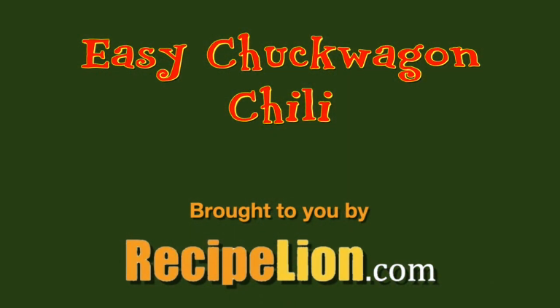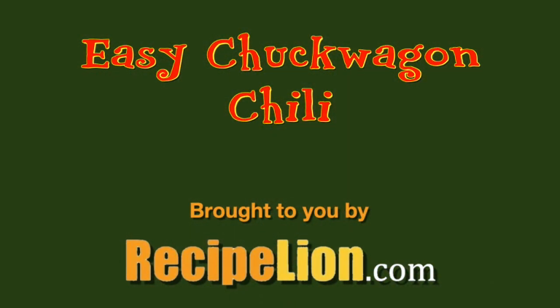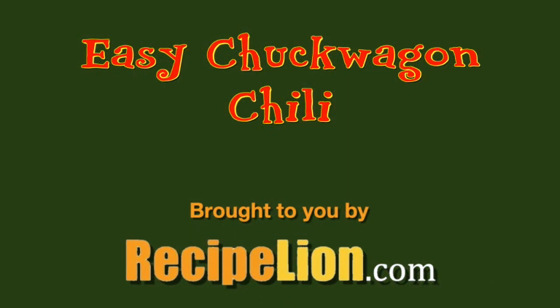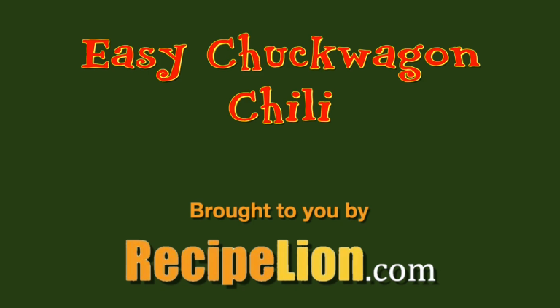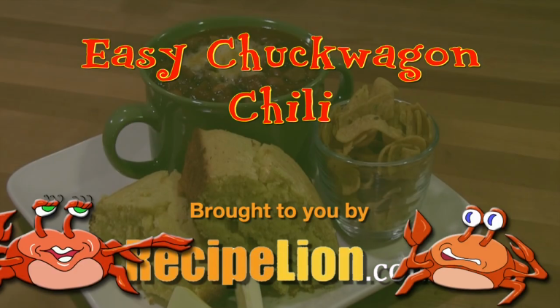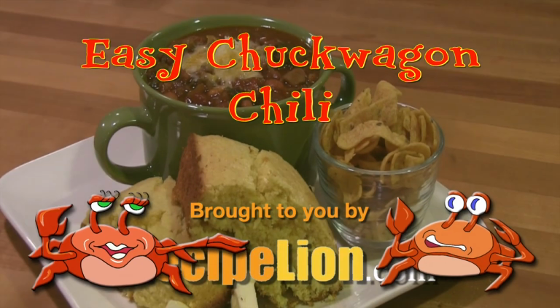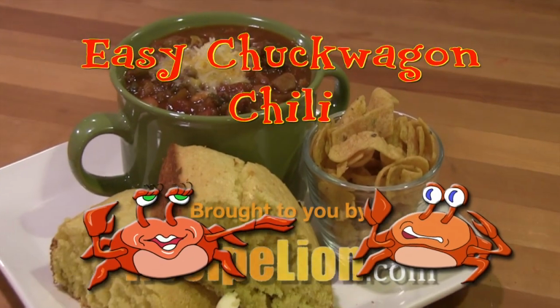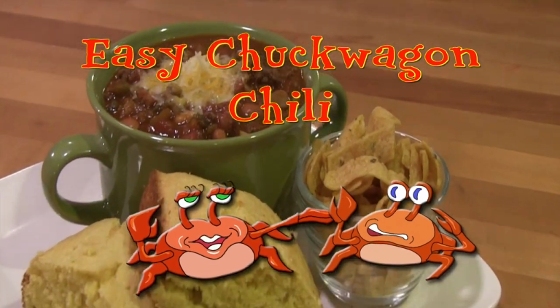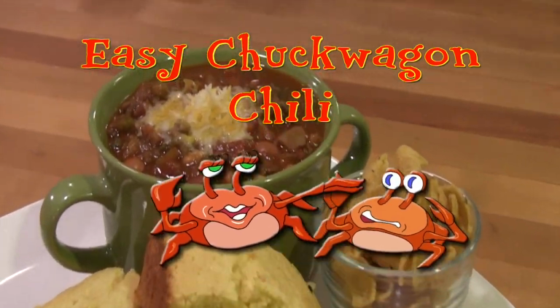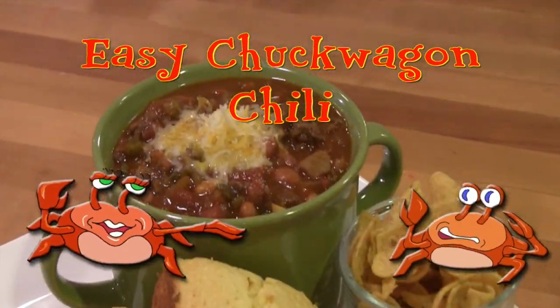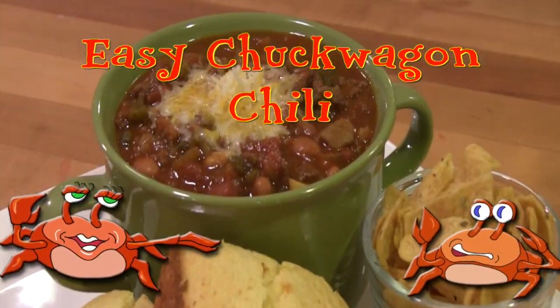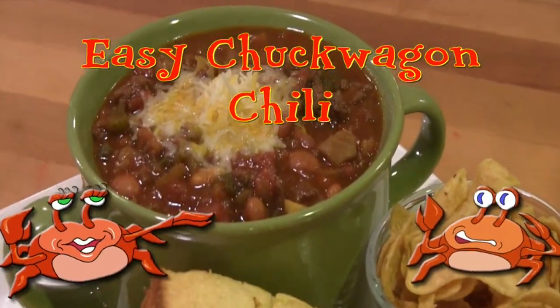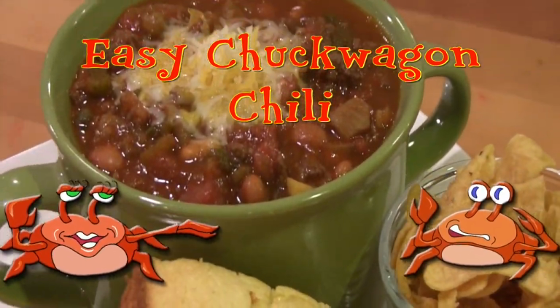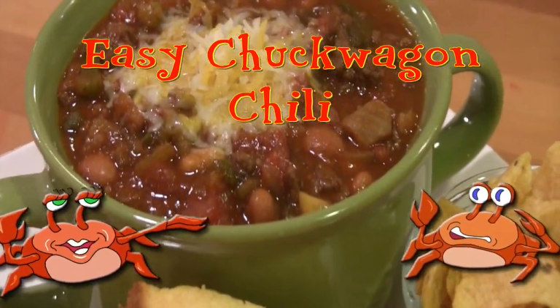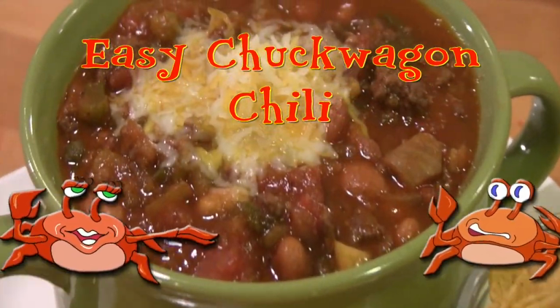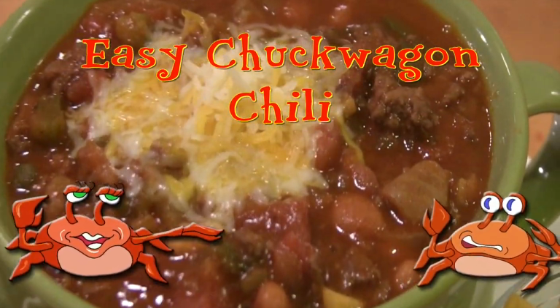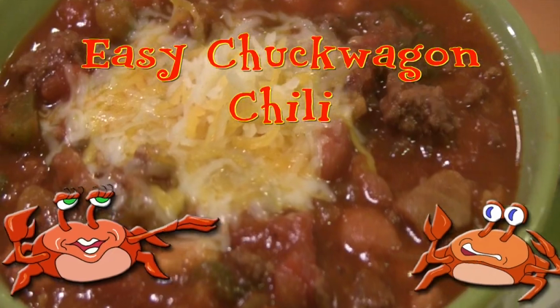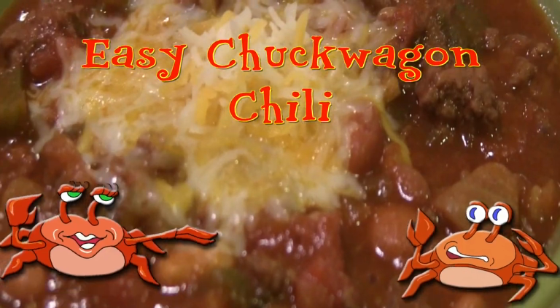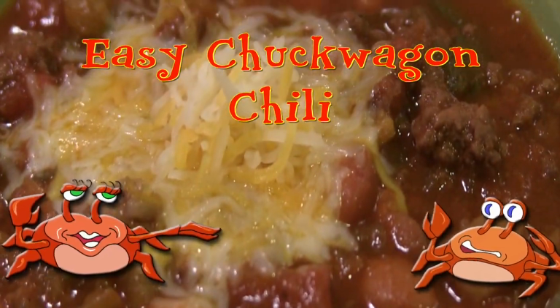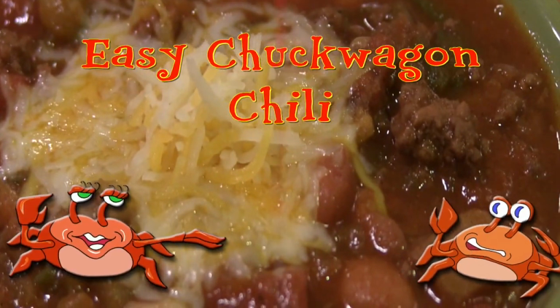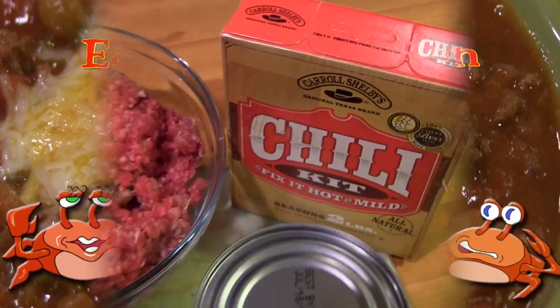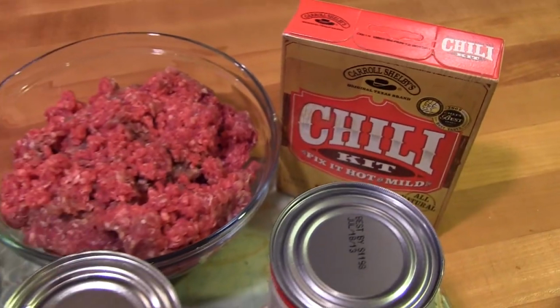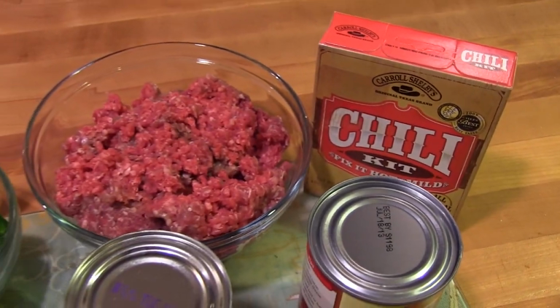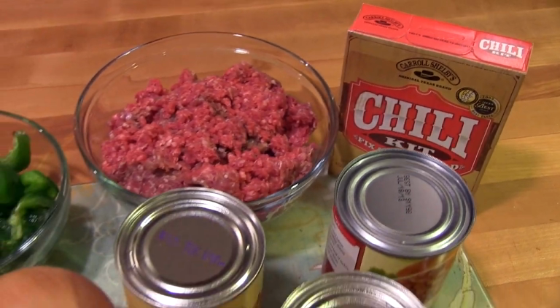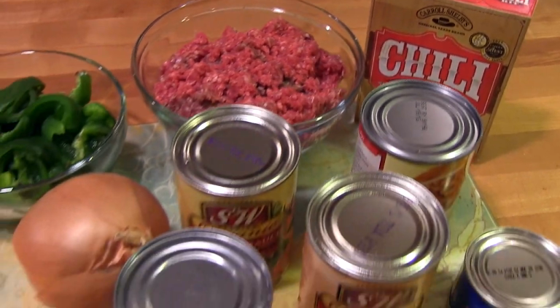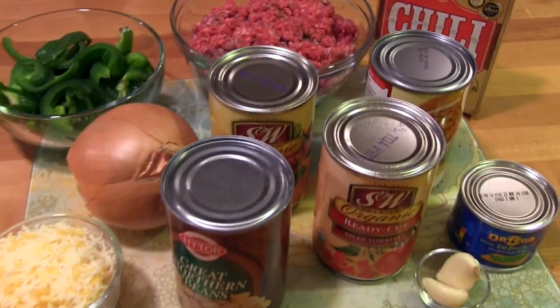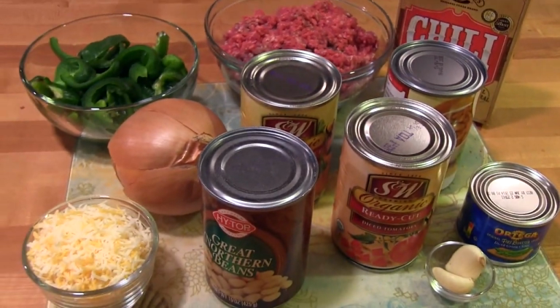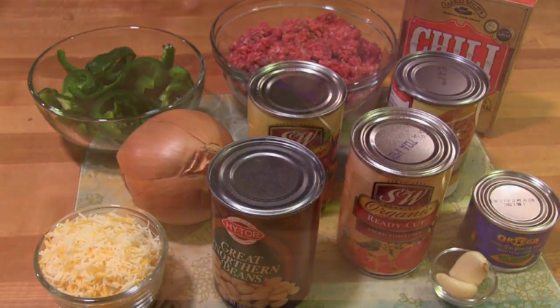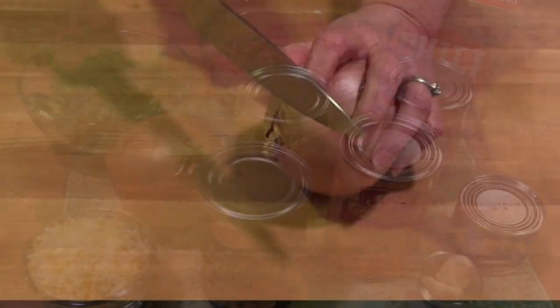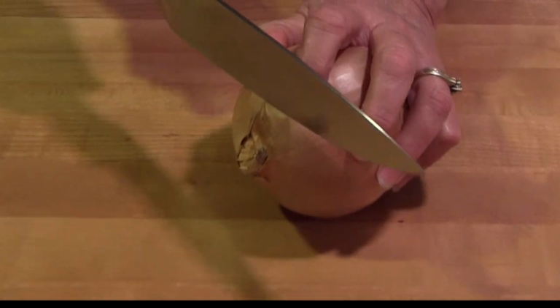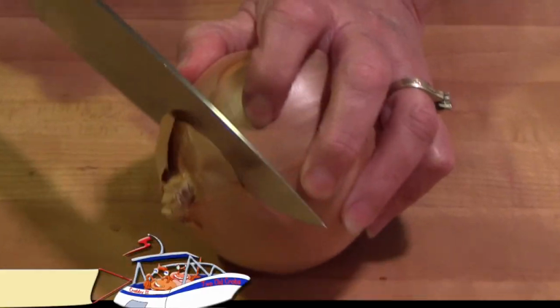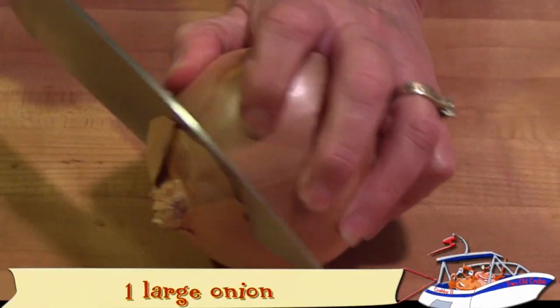This recipe is brought to you by RecipeLion.com. The great thing about chili is that it's fun to eat during a ball game, game day party, or on a cold winter evening. It packs up easily for ballgames and fills you up for hours.